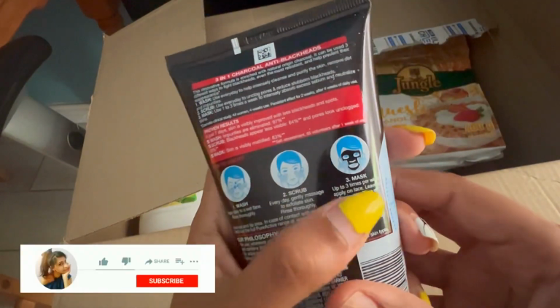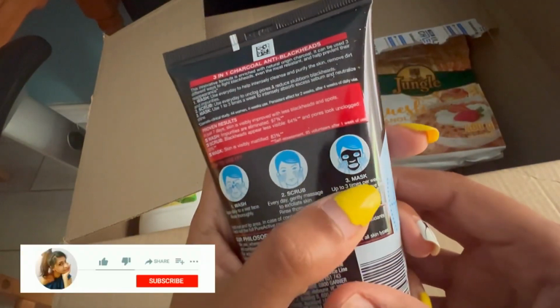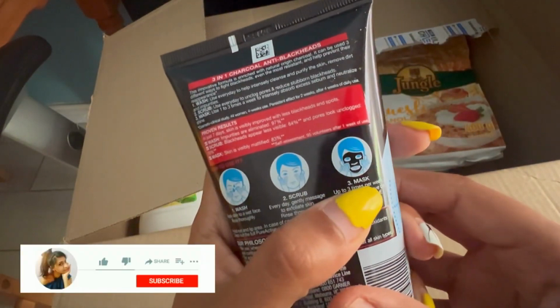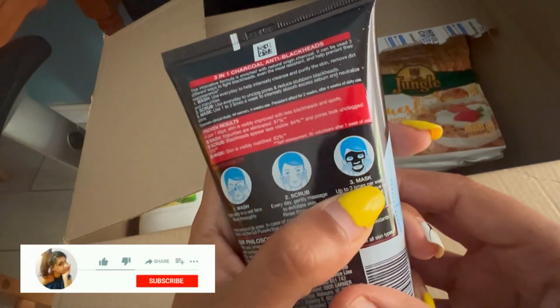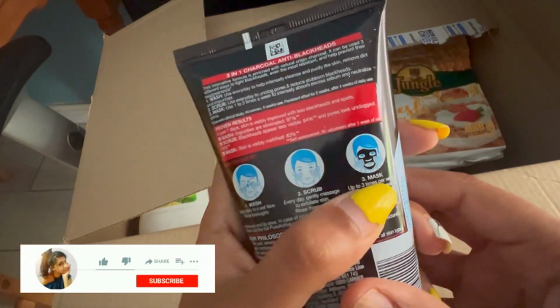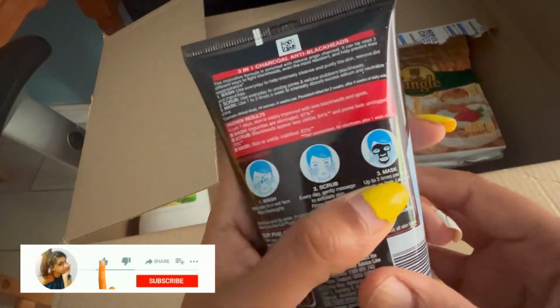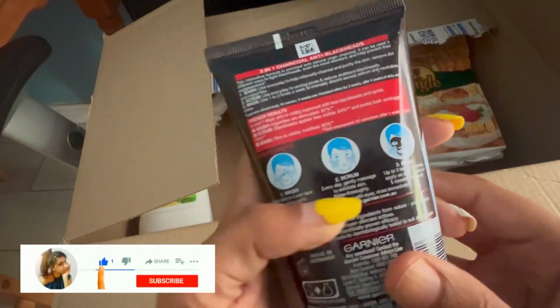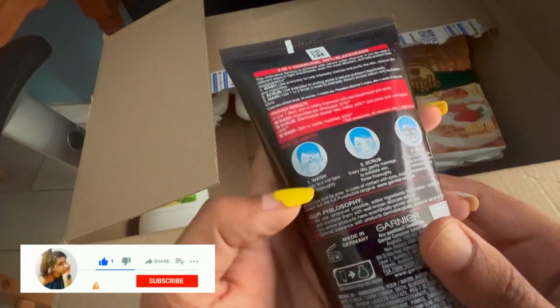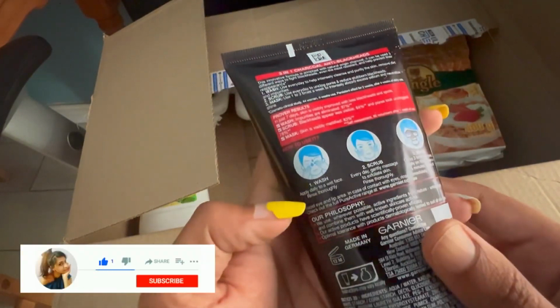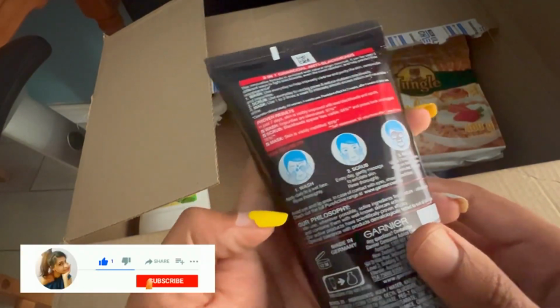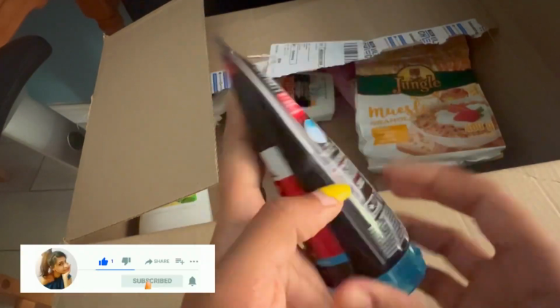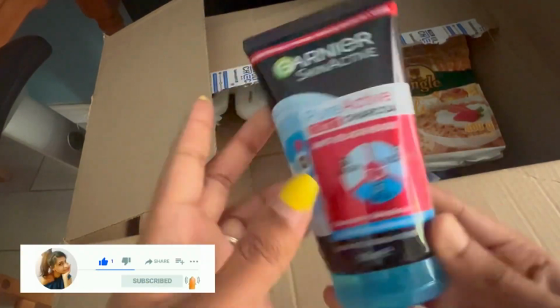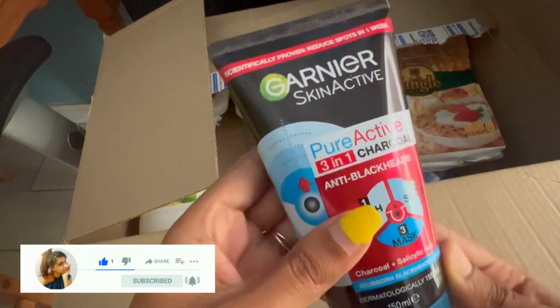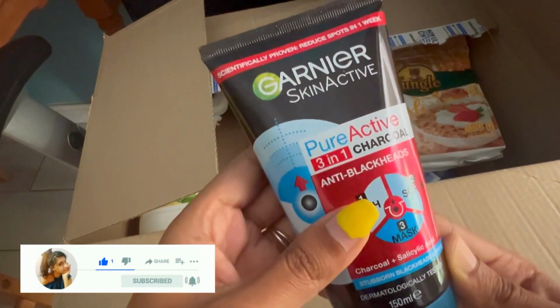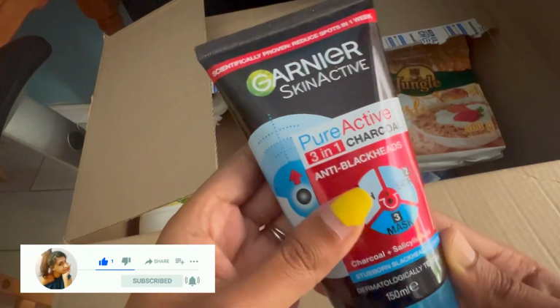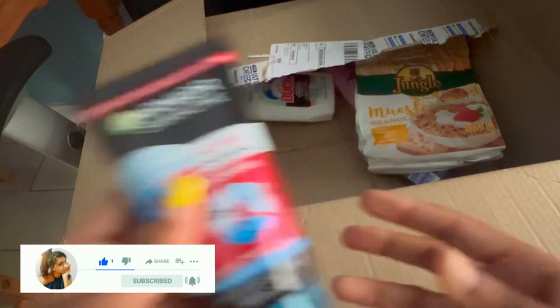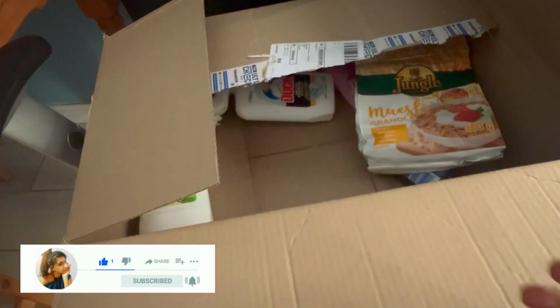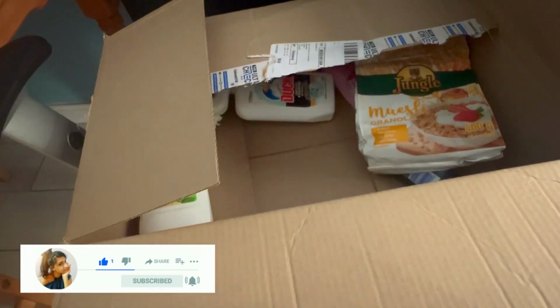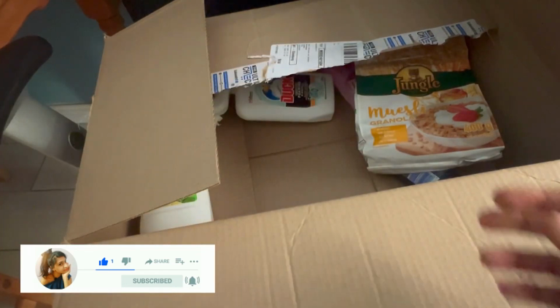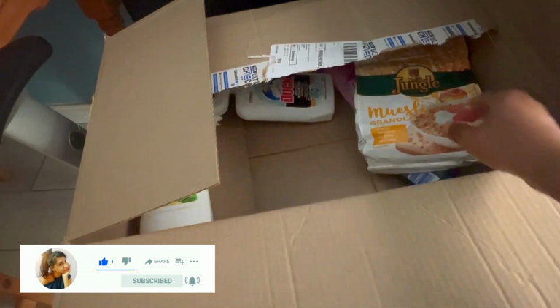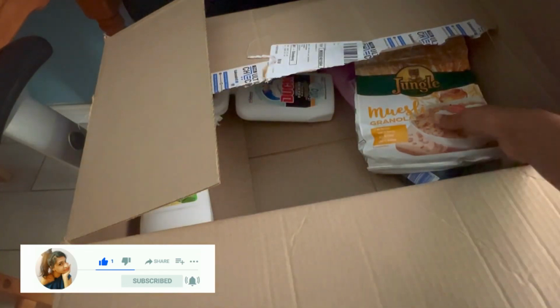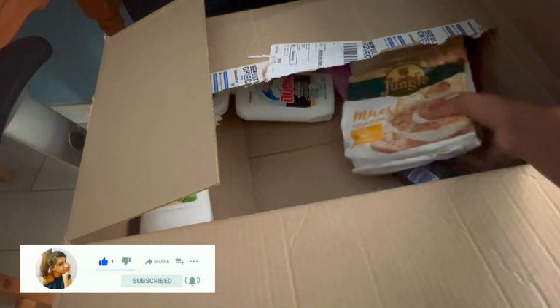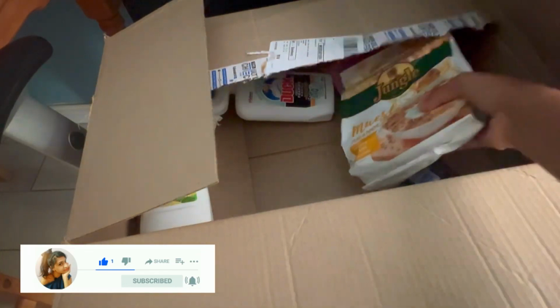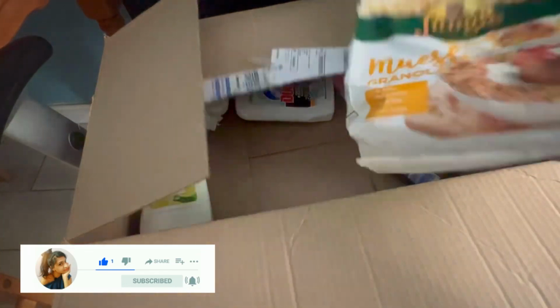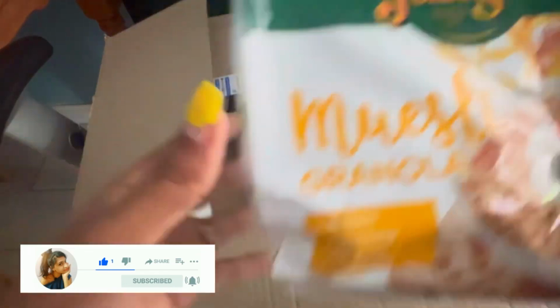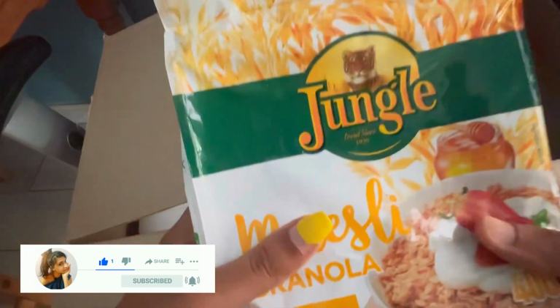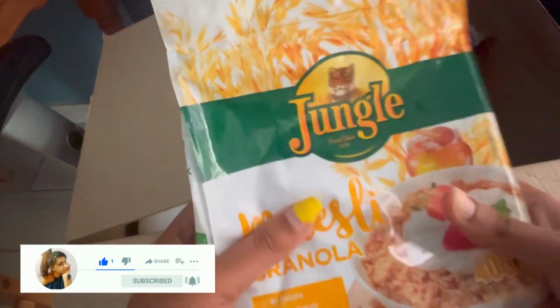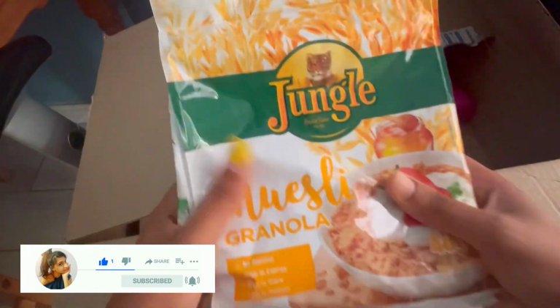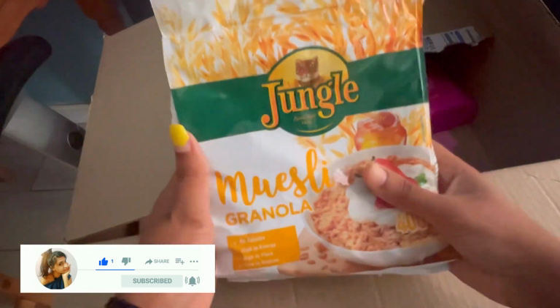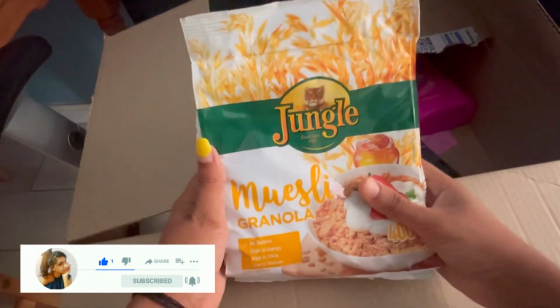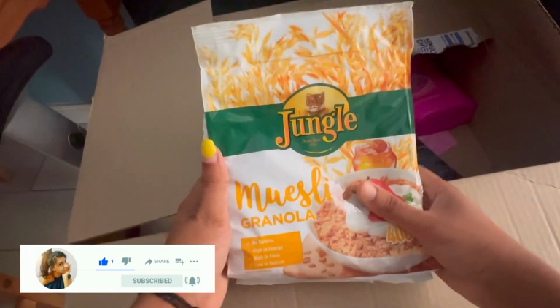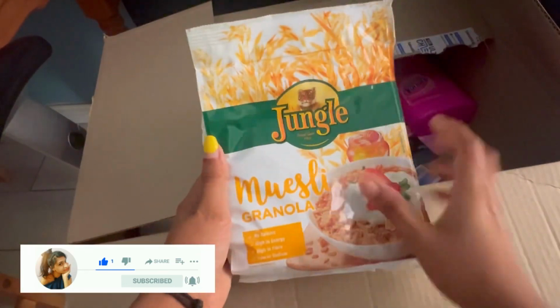The next one is this Garnier Skincare Active. I already used this product and it is much needed because it is so effective, and I got this product for 135 rand.